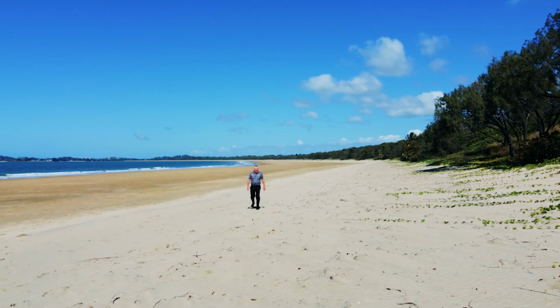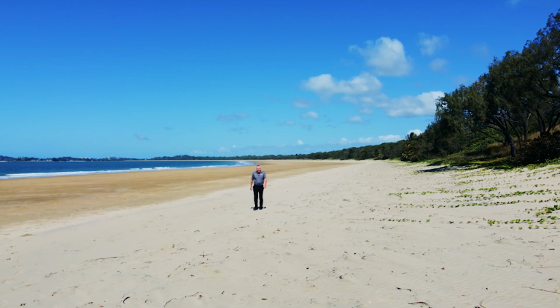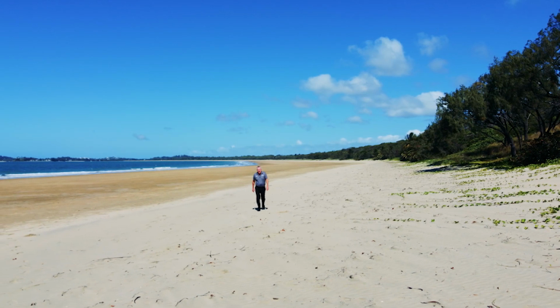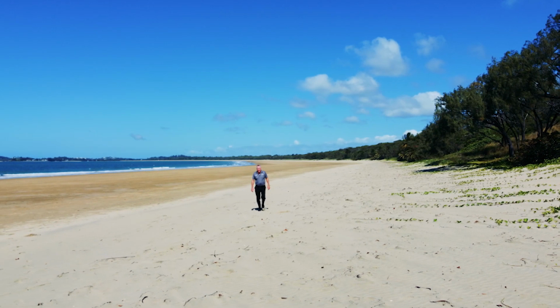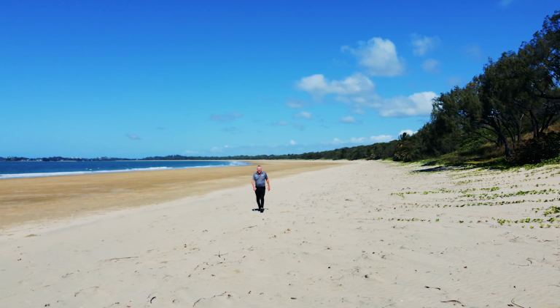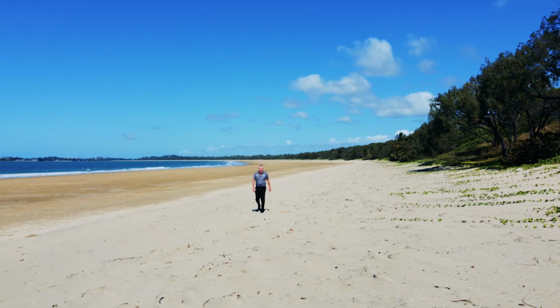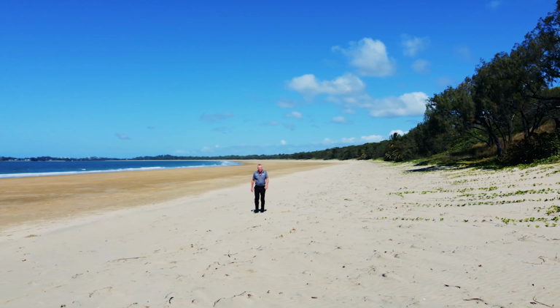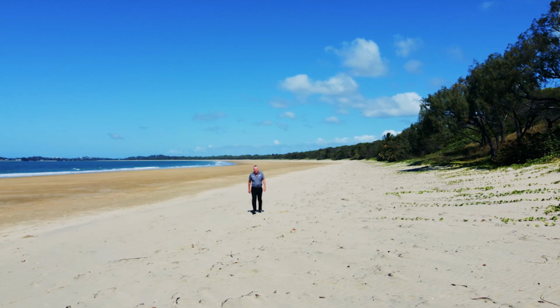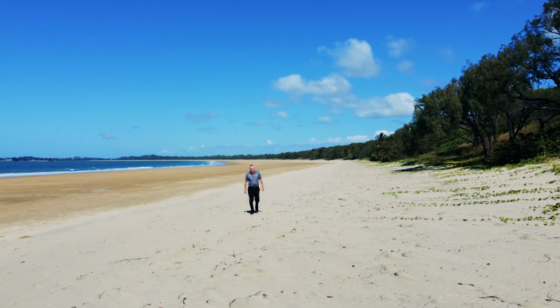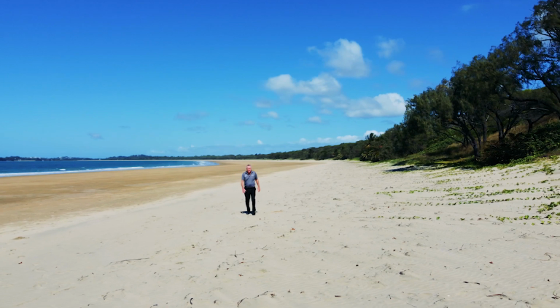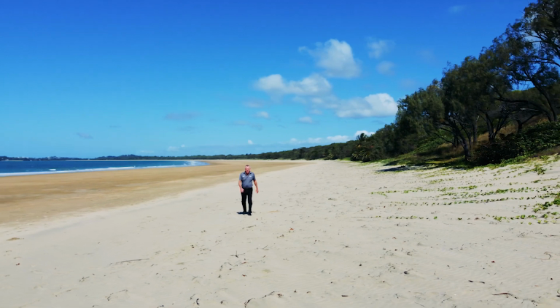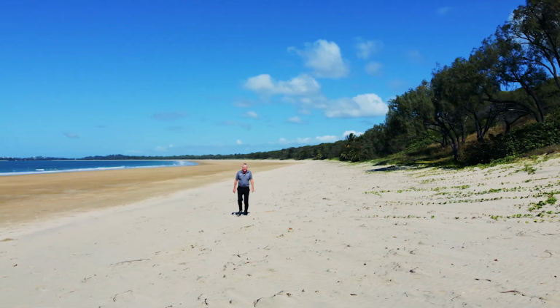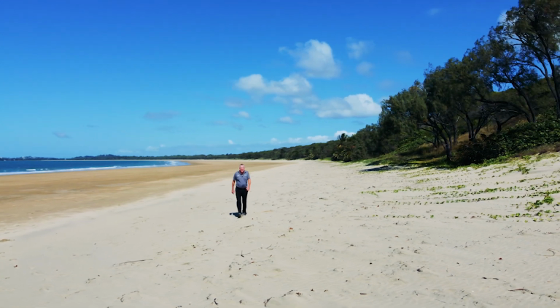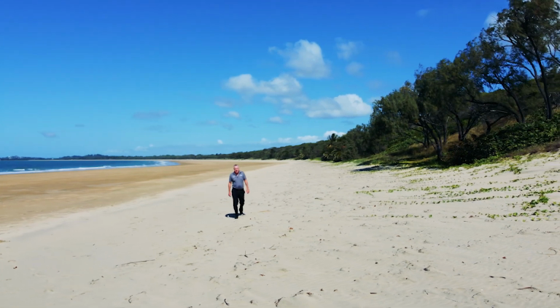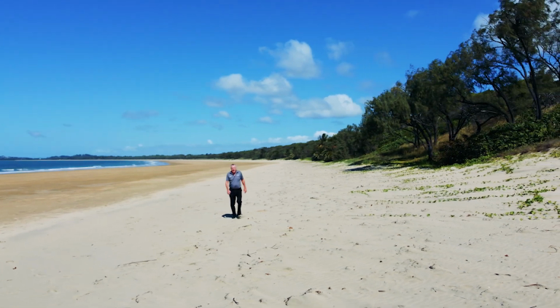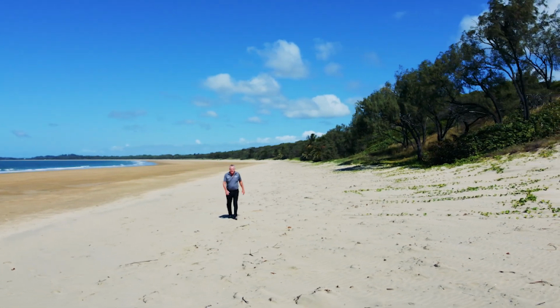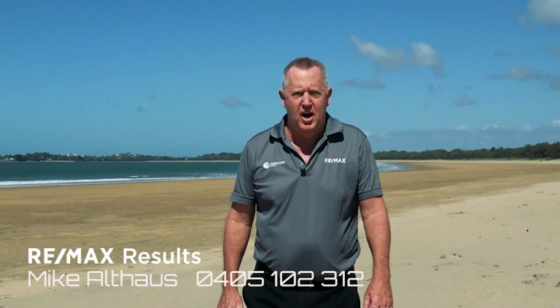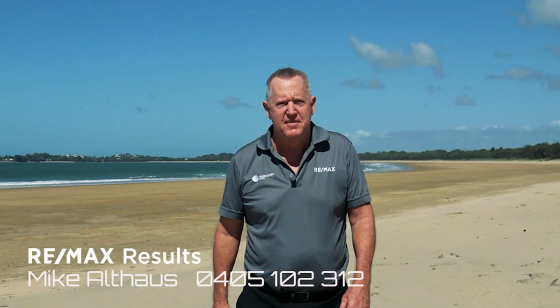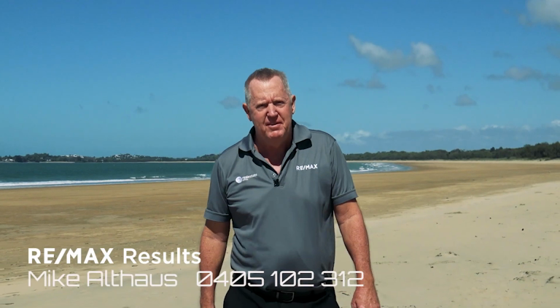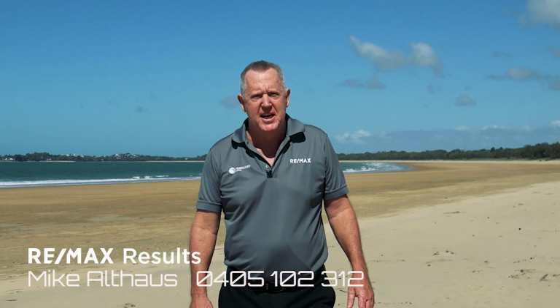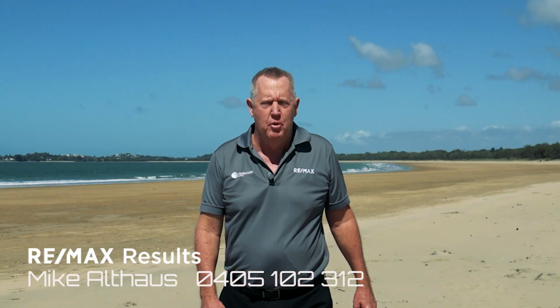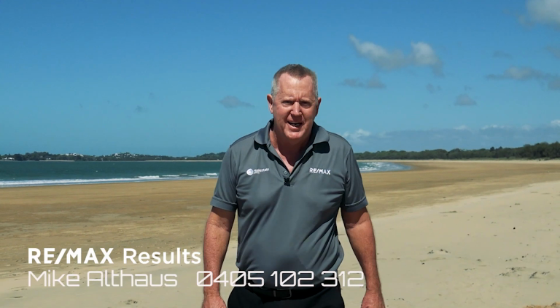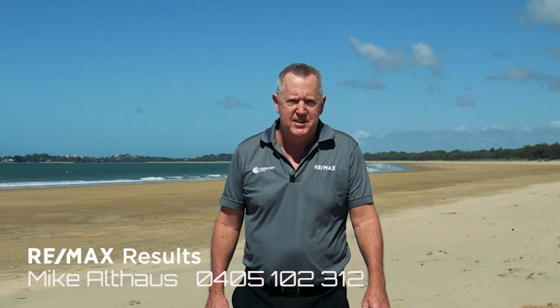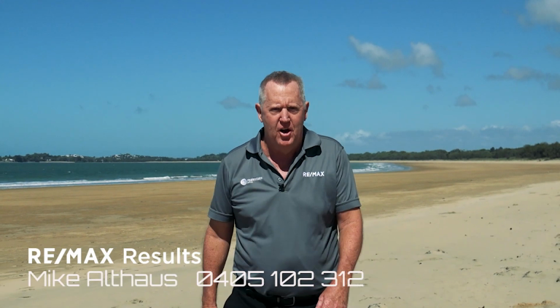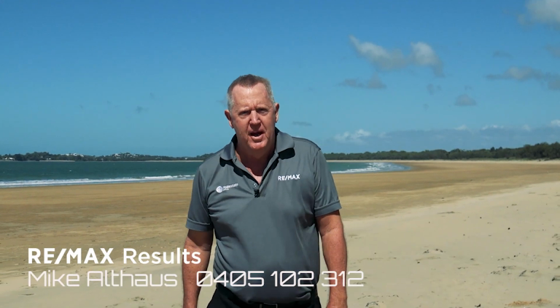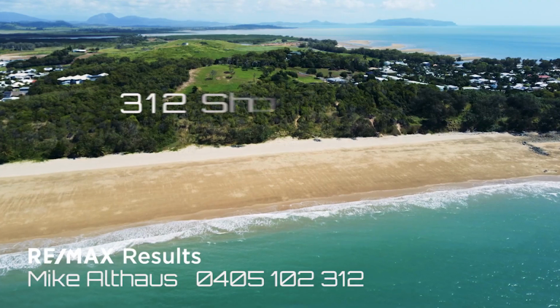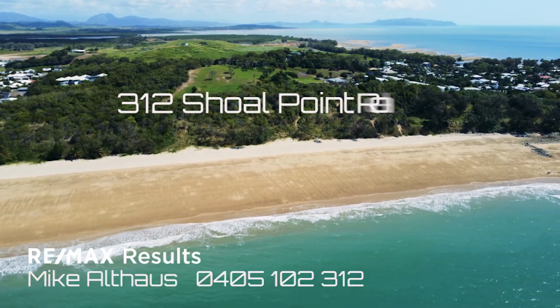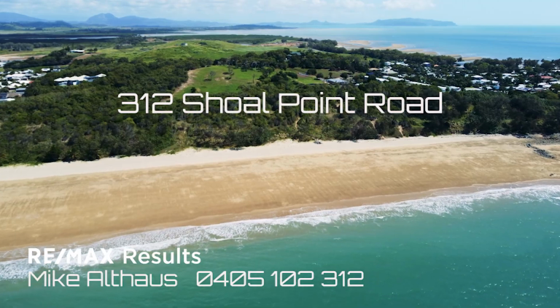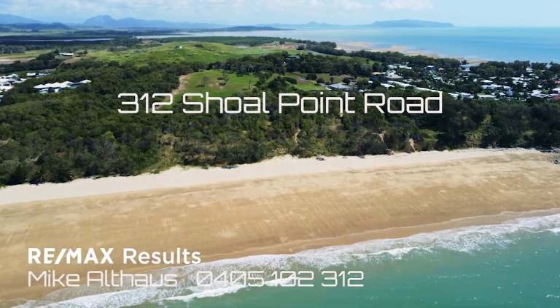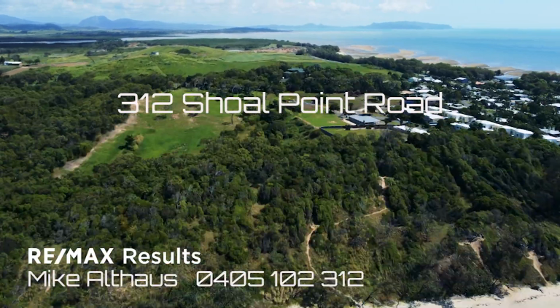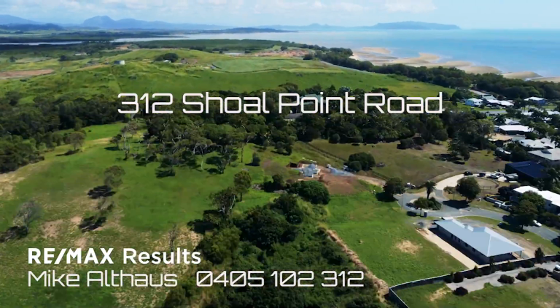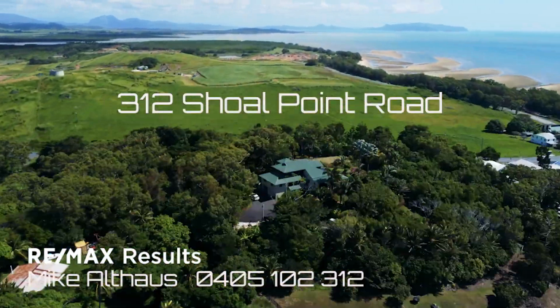I have lived in Queensland my whole life. In my 22 years as a real estate agent, I have never seen a more magnificent home than 312 Shoal Point Road.